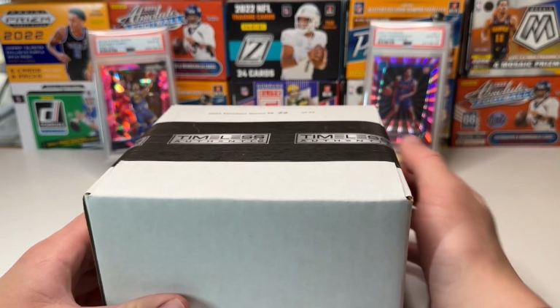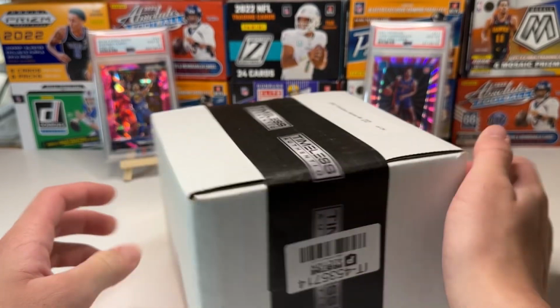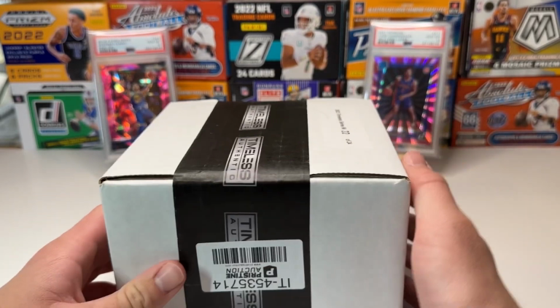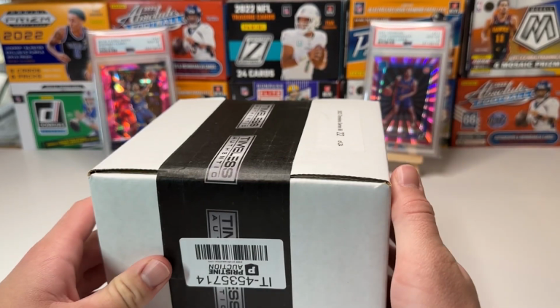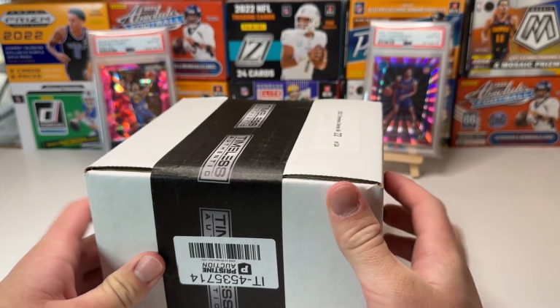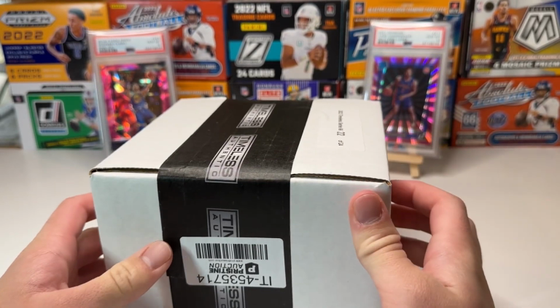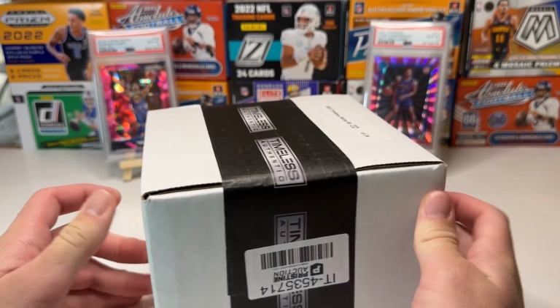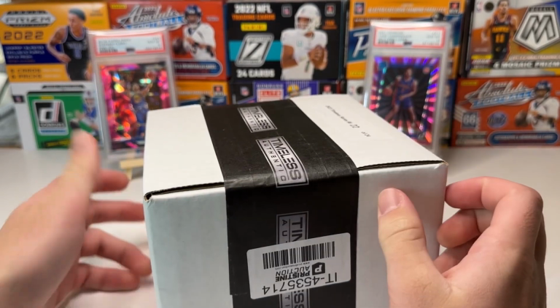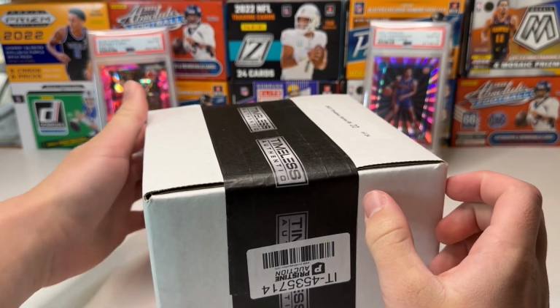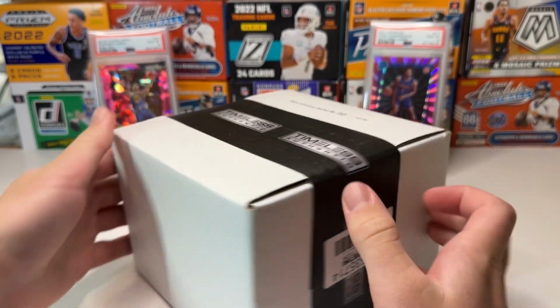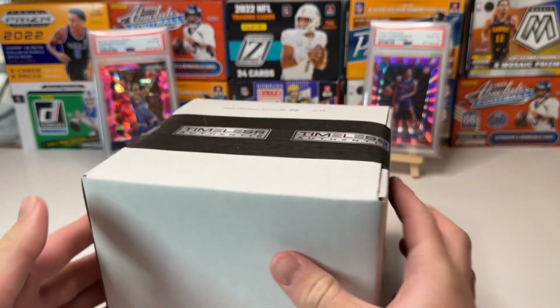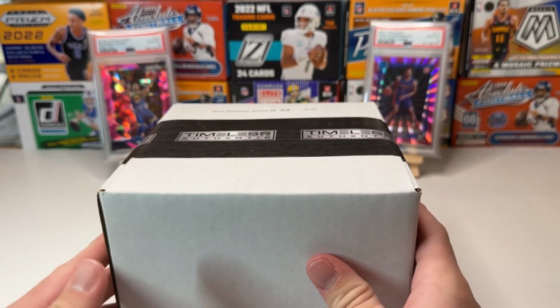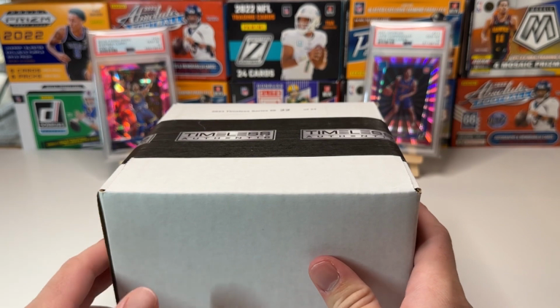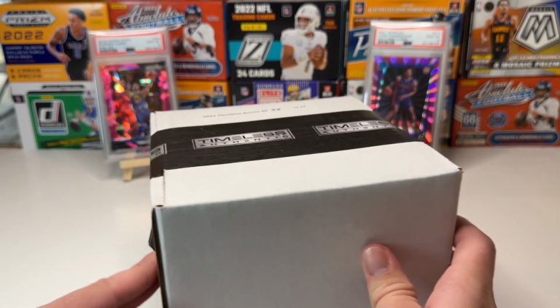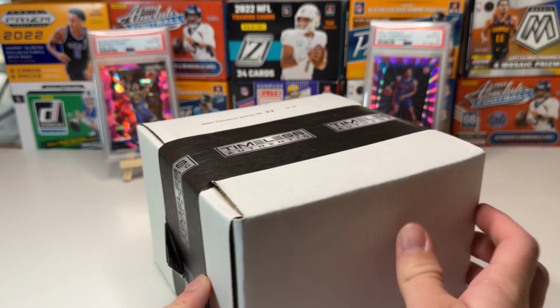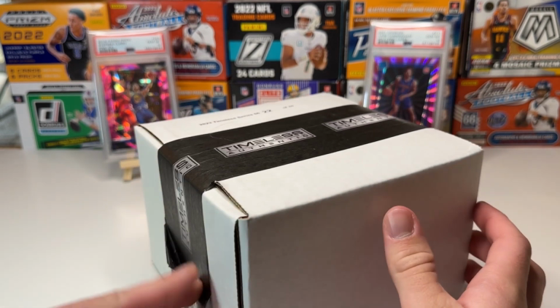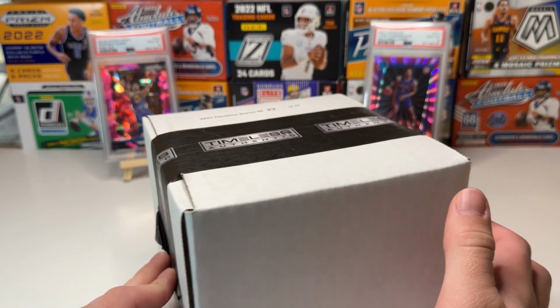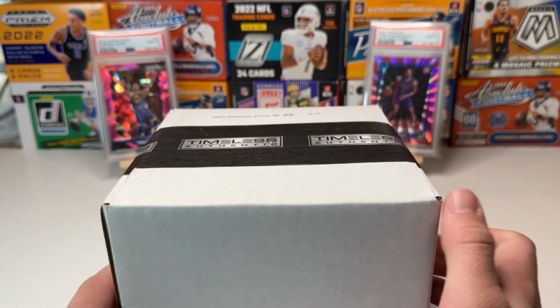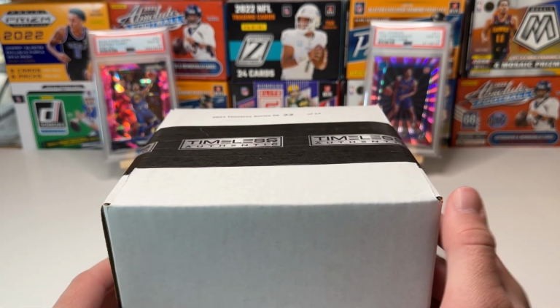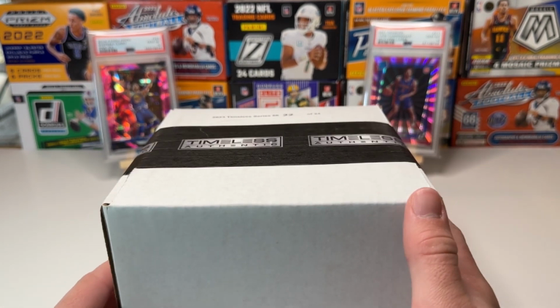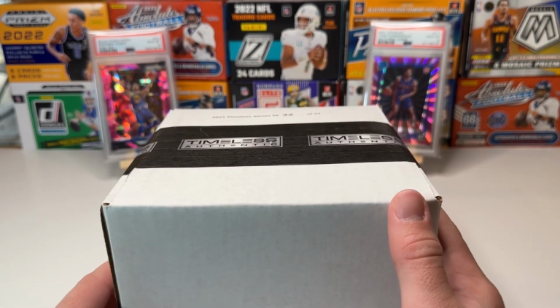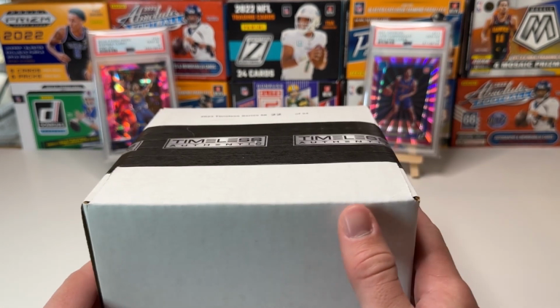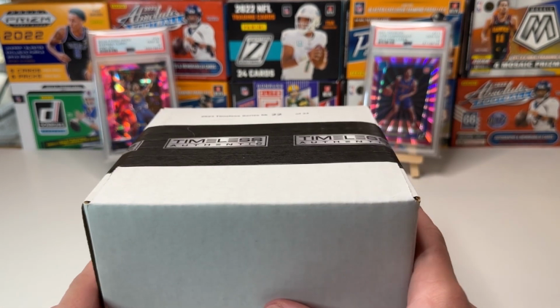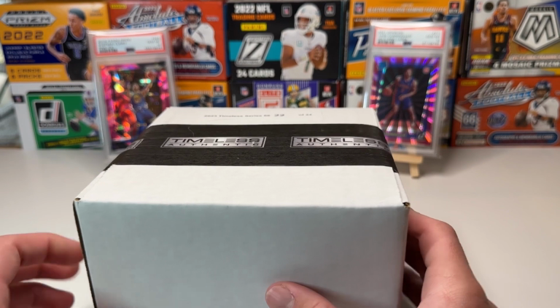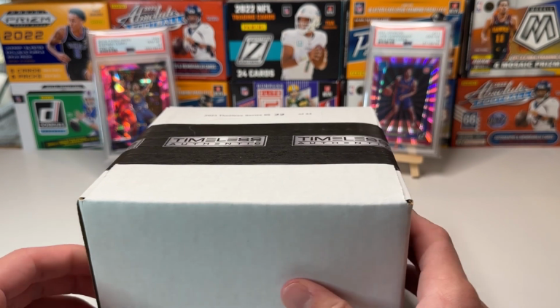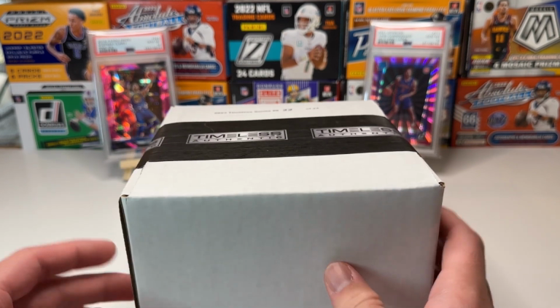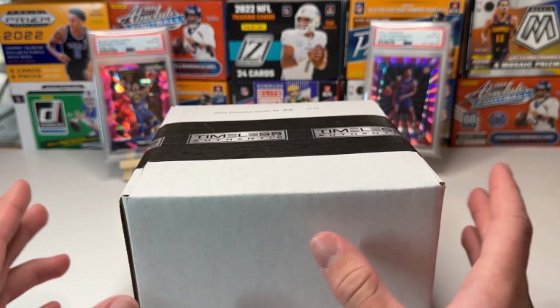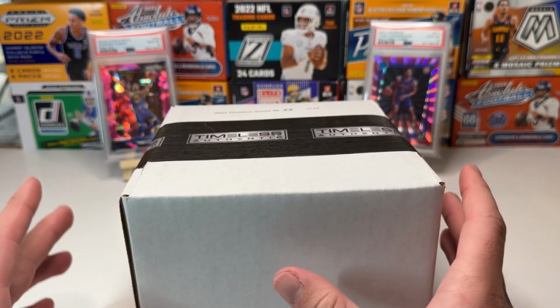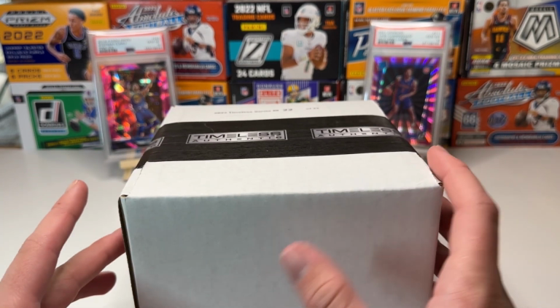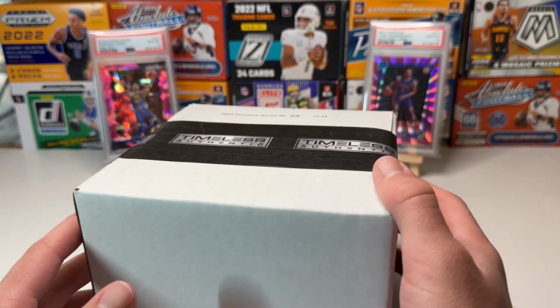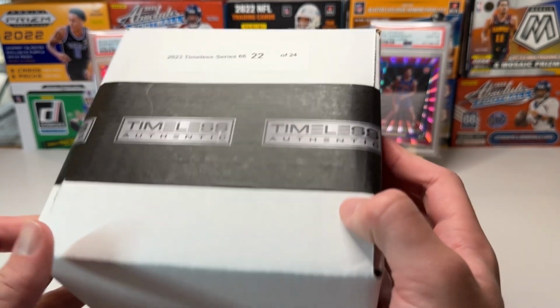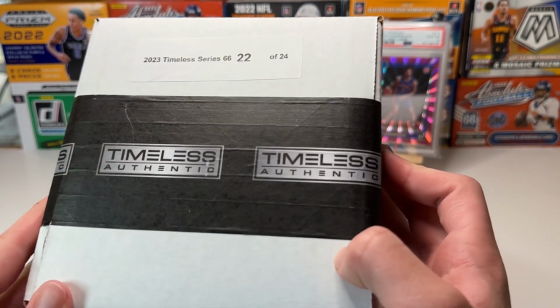What's up guys? We have another Pristine Auction mystery box. This one we paid $20 for, and it's a big box. It comes with one graded card, and there's a ton of different cards we can get — 24 different ones.